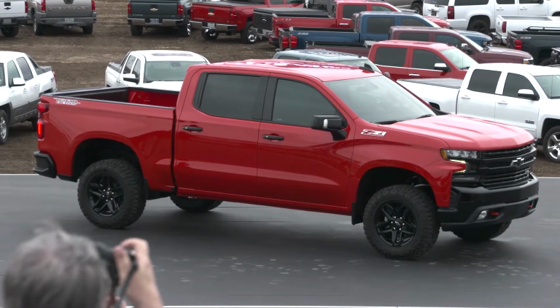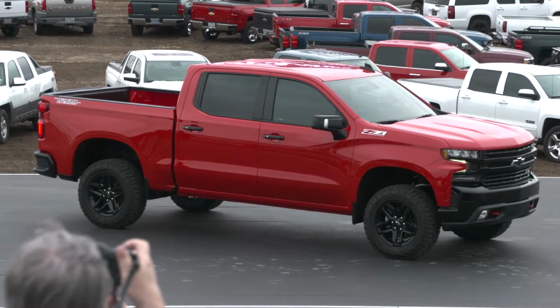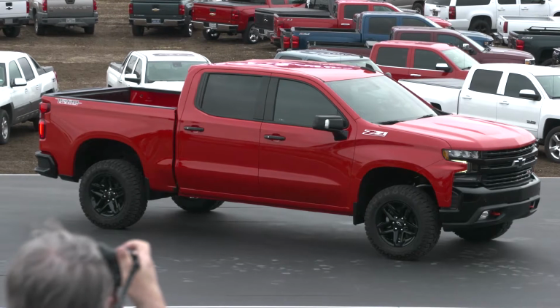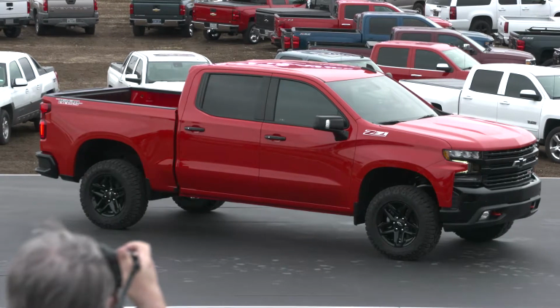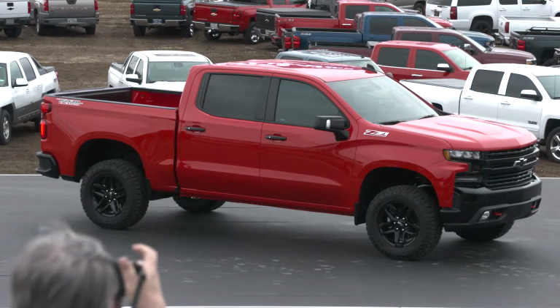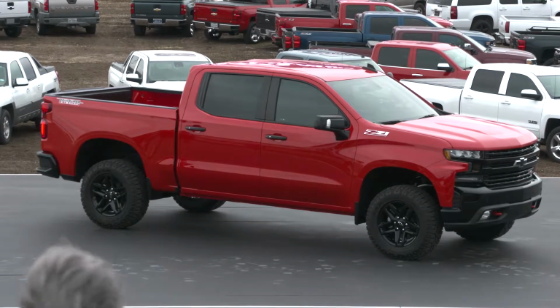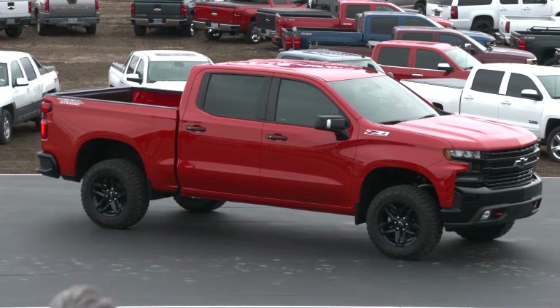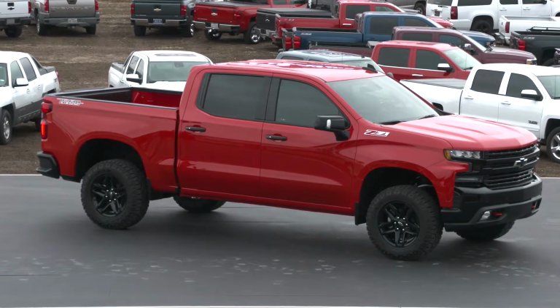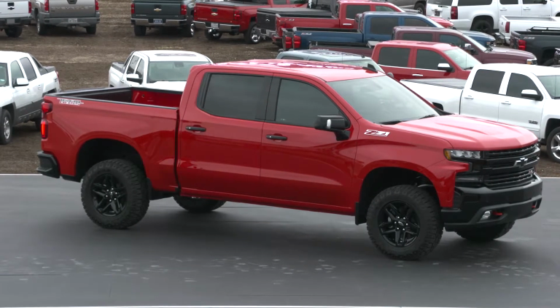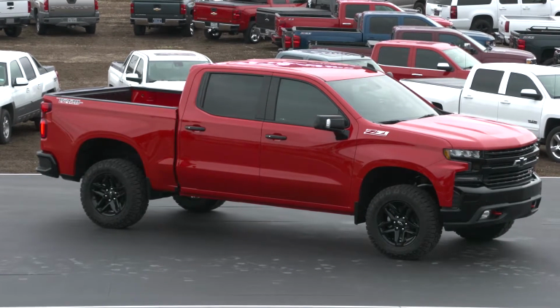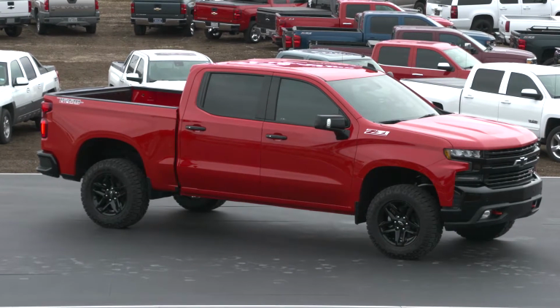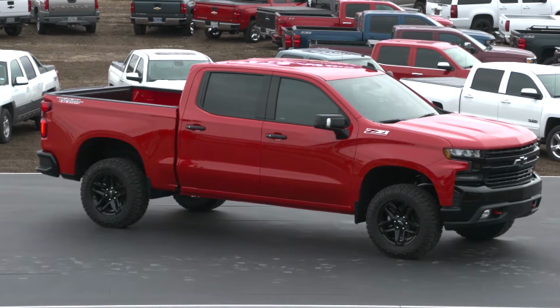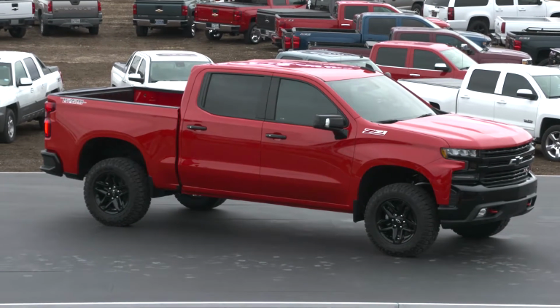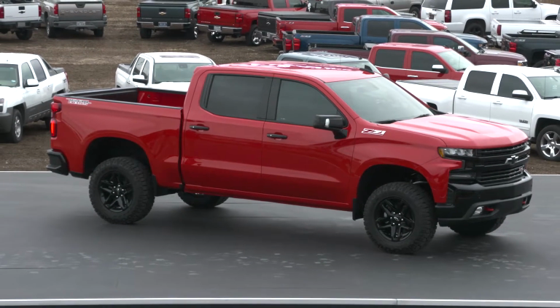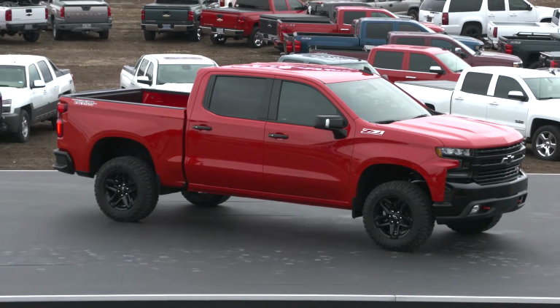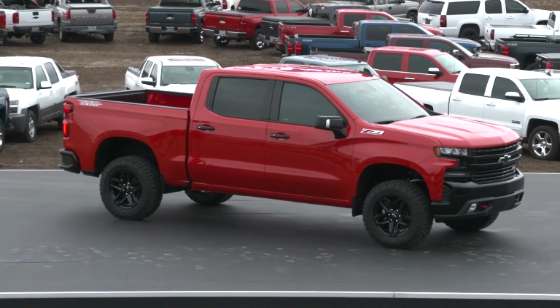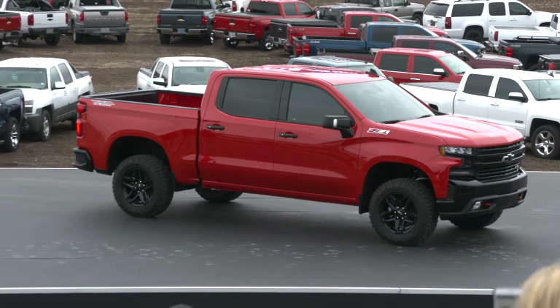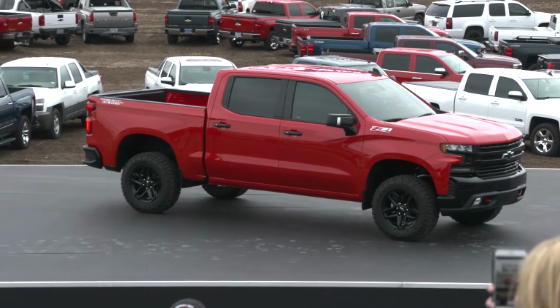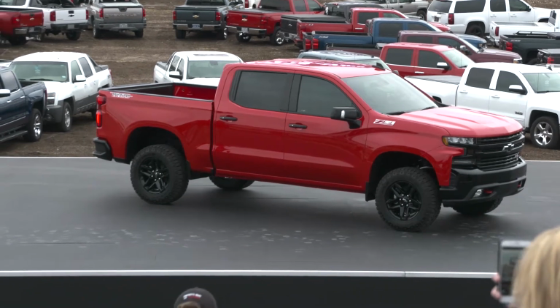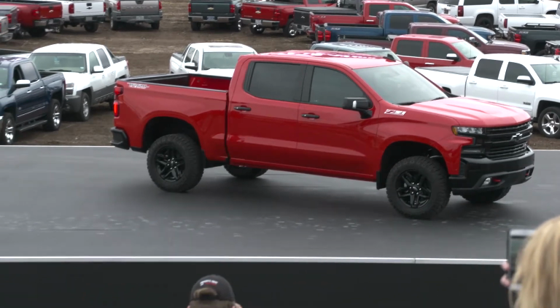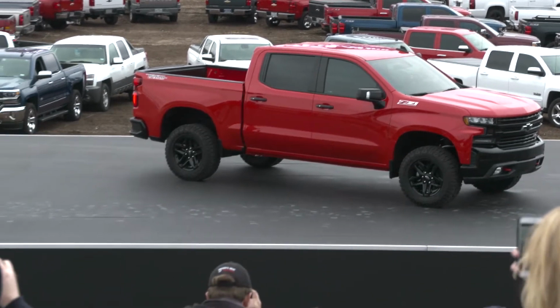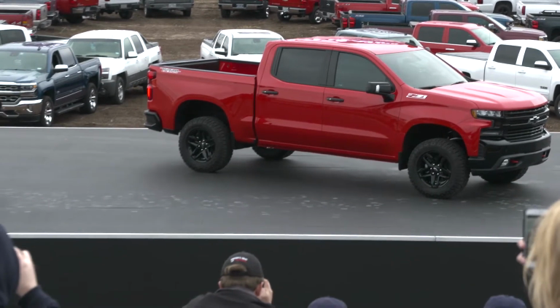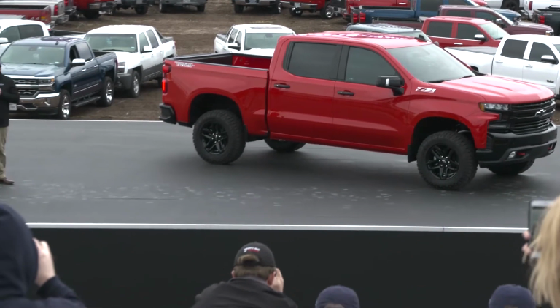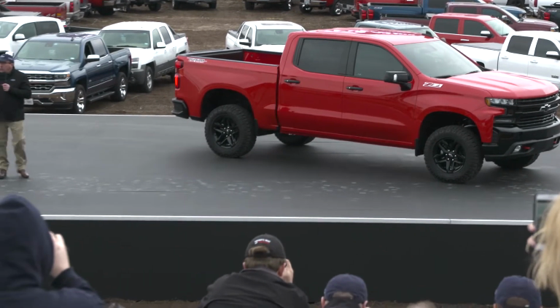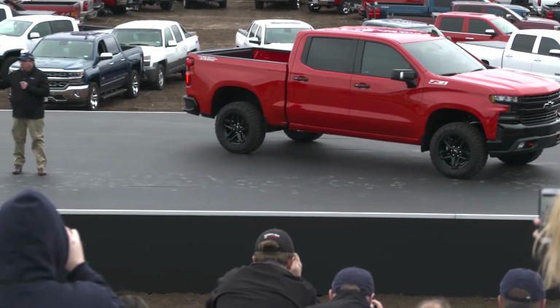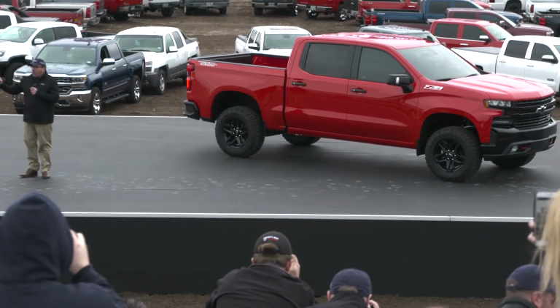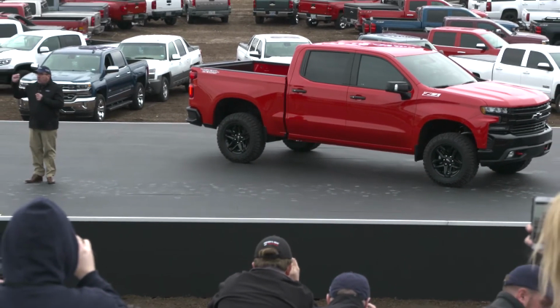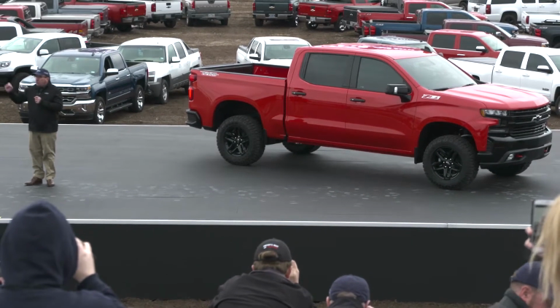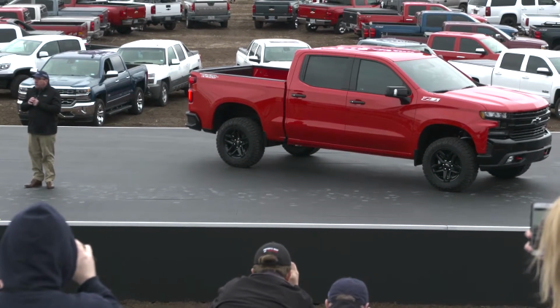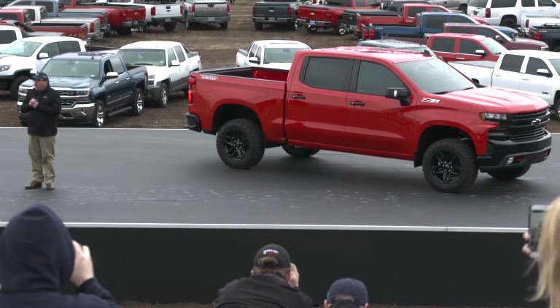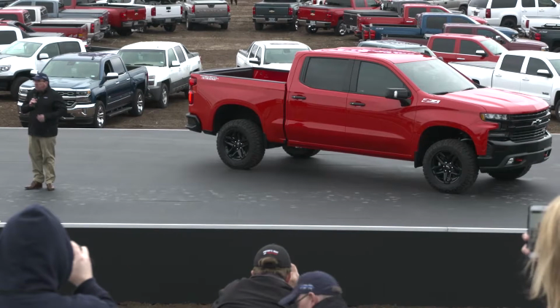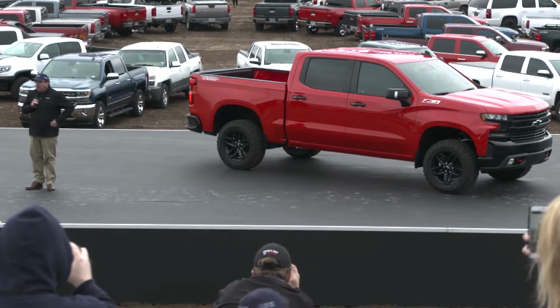Ladies and gentlemen, you are the first people in the world to ever see the all-new Silverado. This is our all-new Silverado 2019 model year.